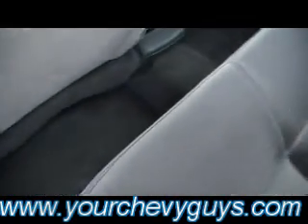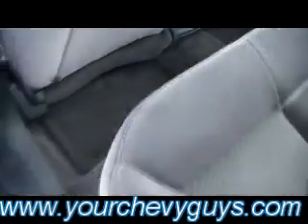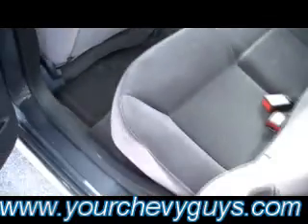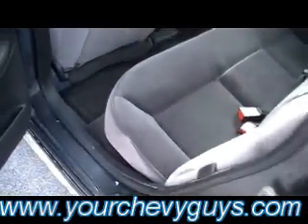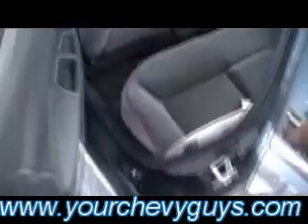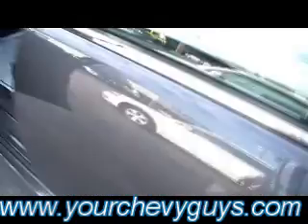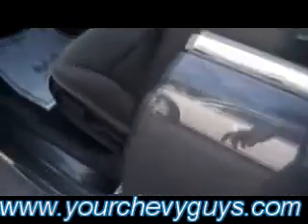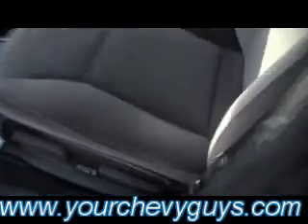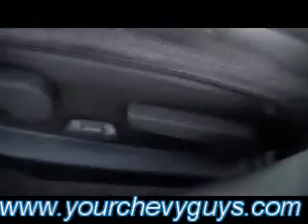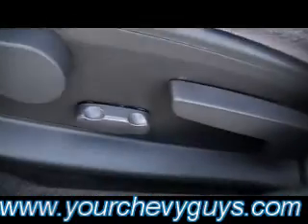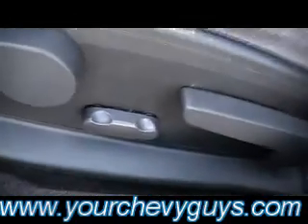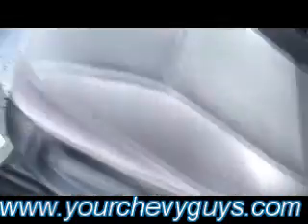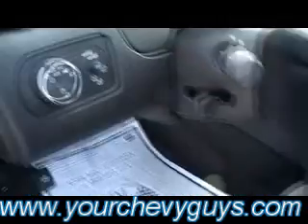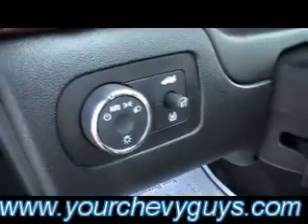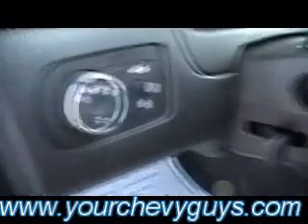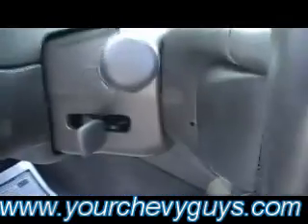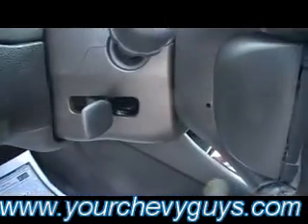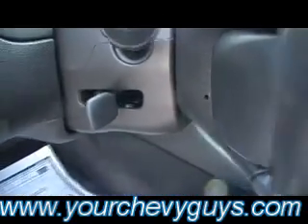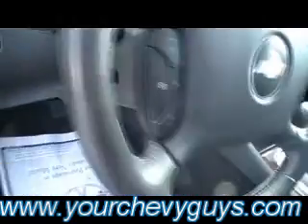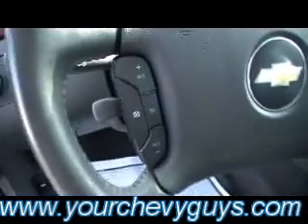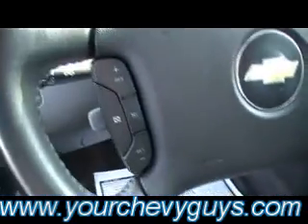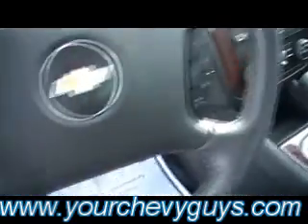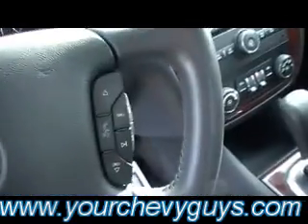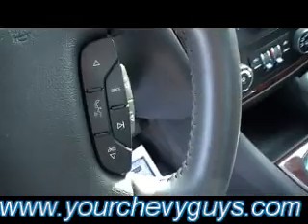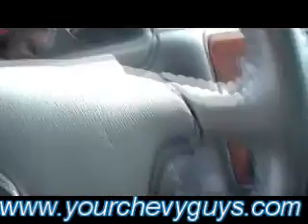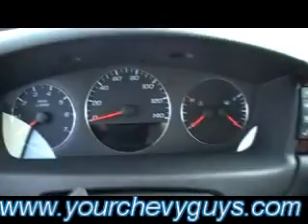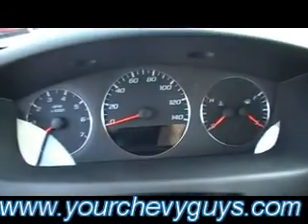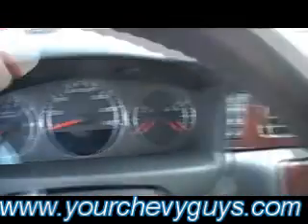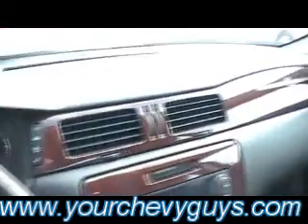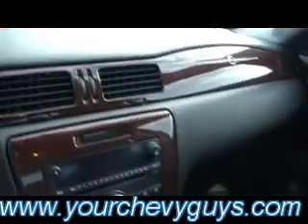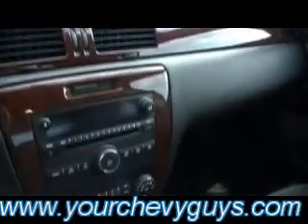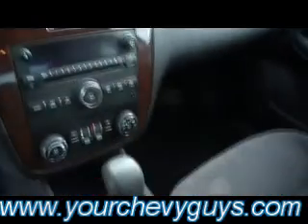Floor mats. Beautiful cloth interior. One owner certified Carfax. Power seats. Auto headlamps. Tilt wheel. Cruise control. And redundant controls for your stereo in every one of these 2010 Impalas.